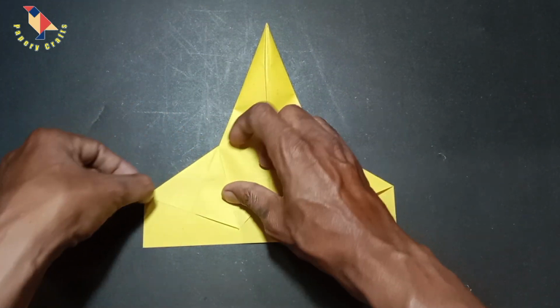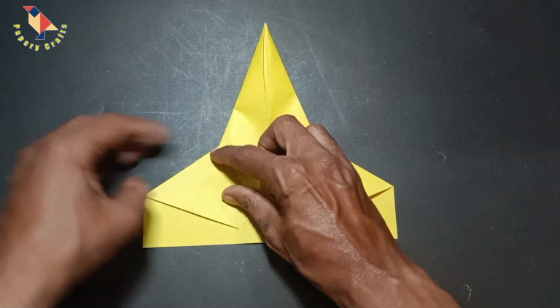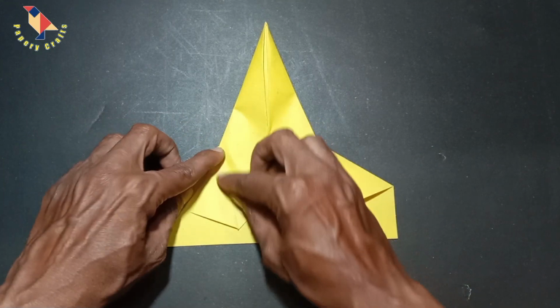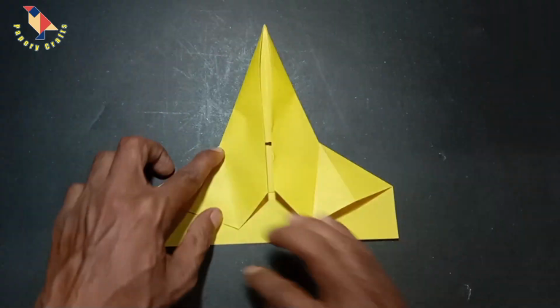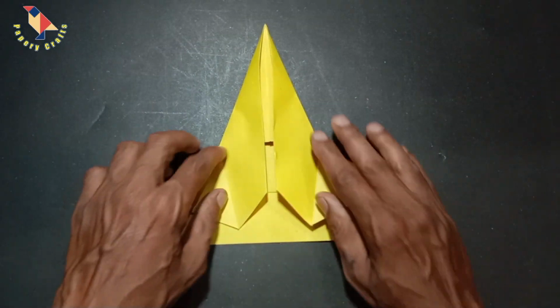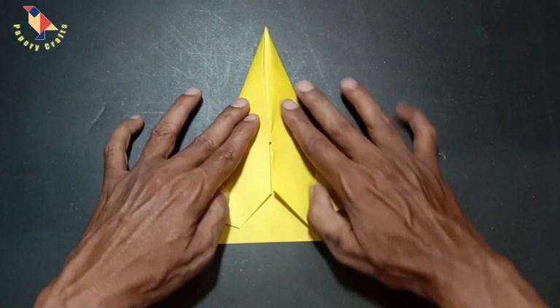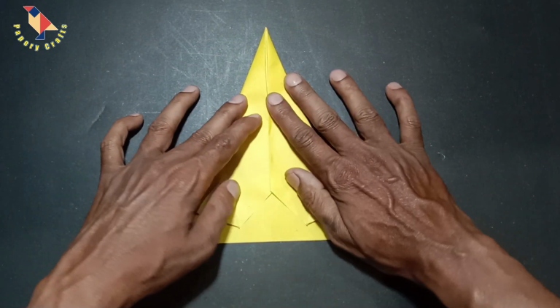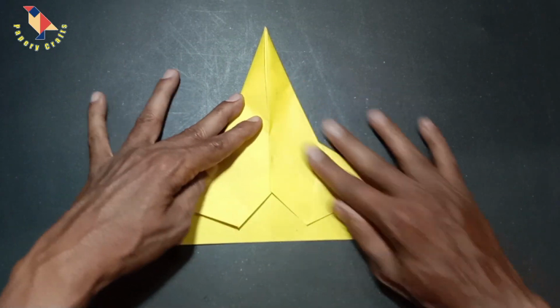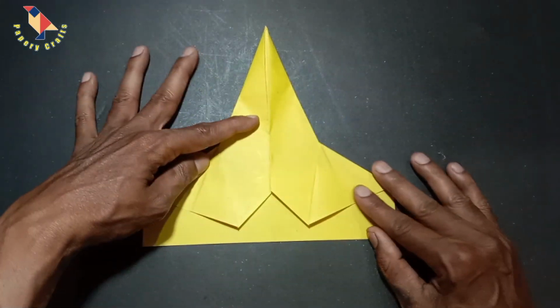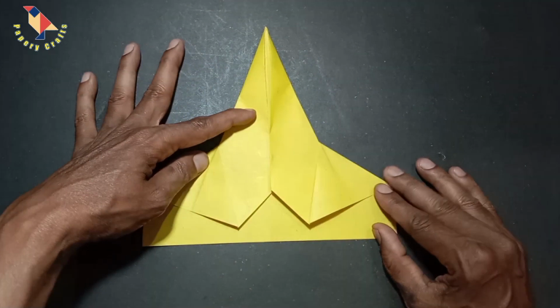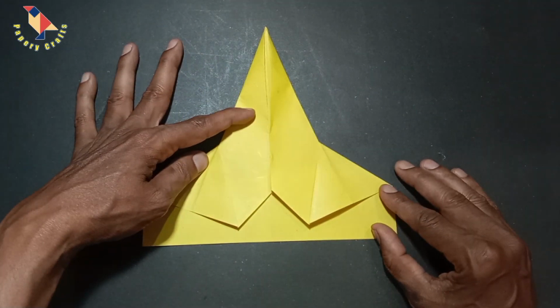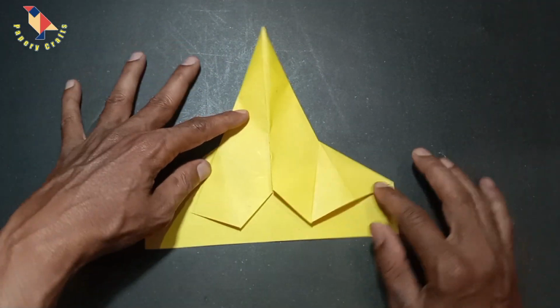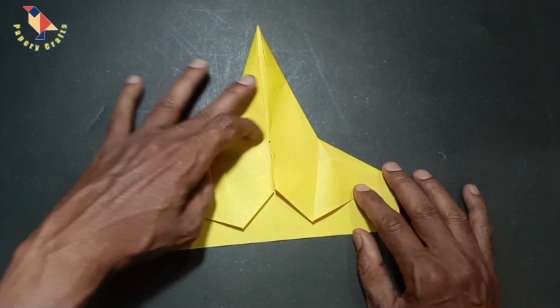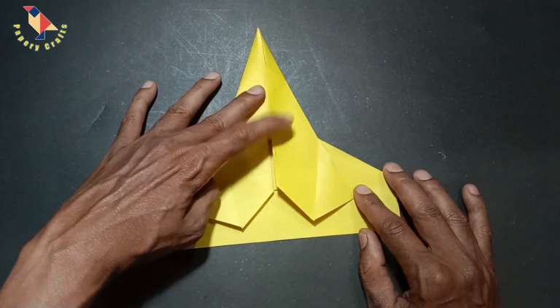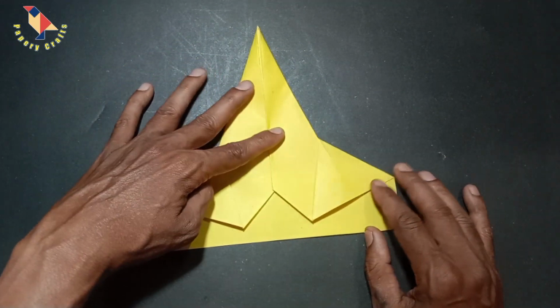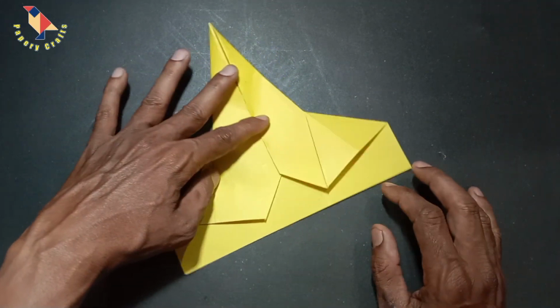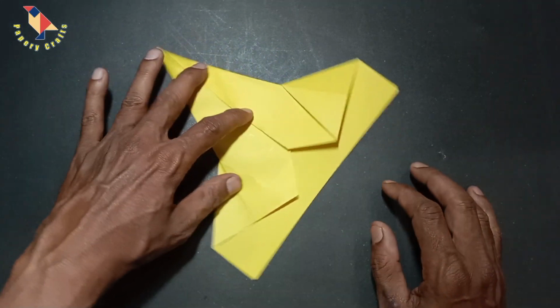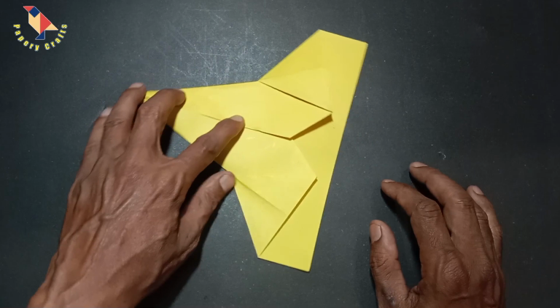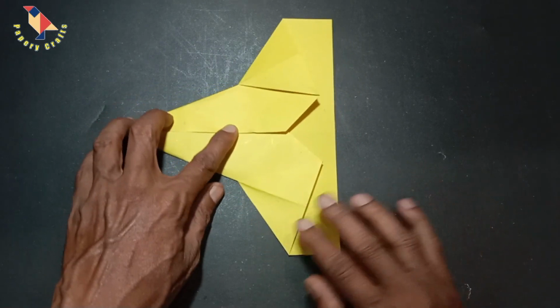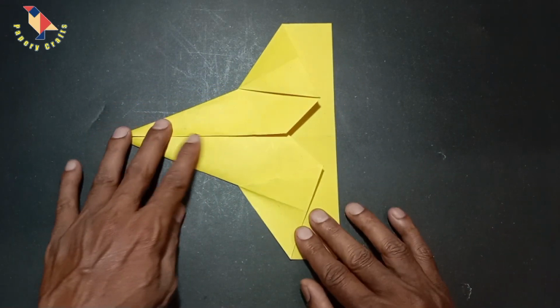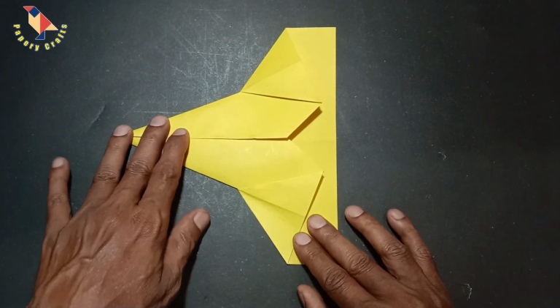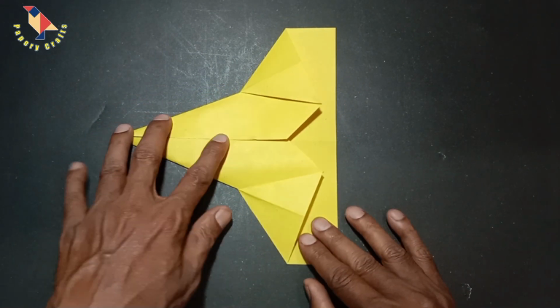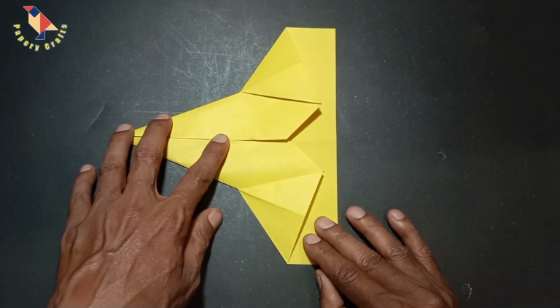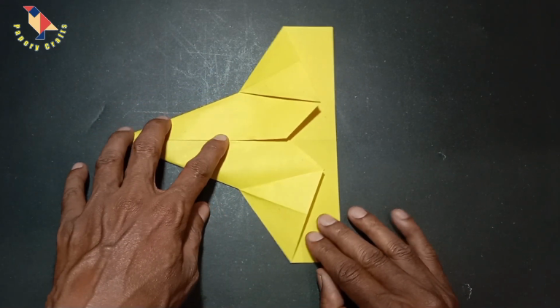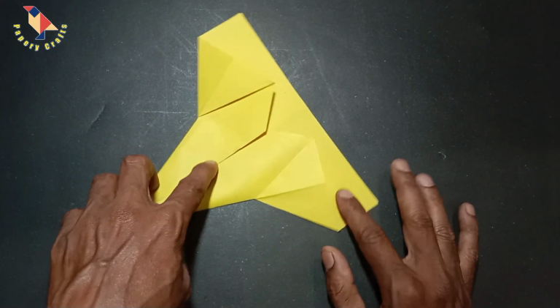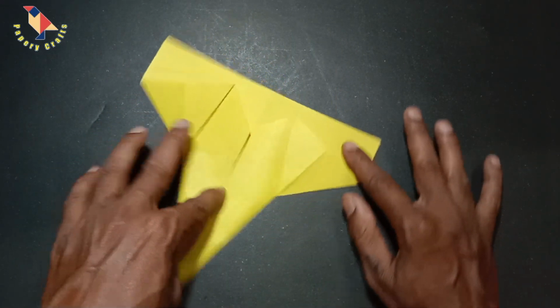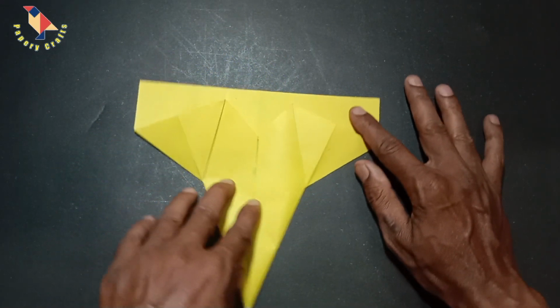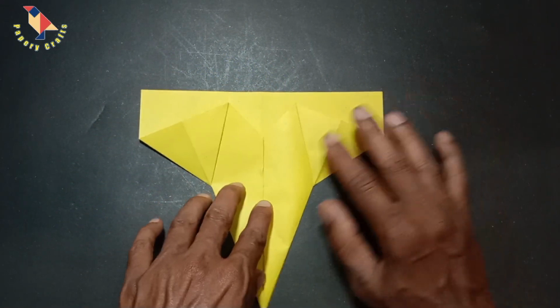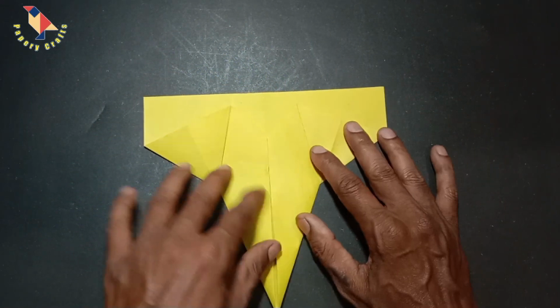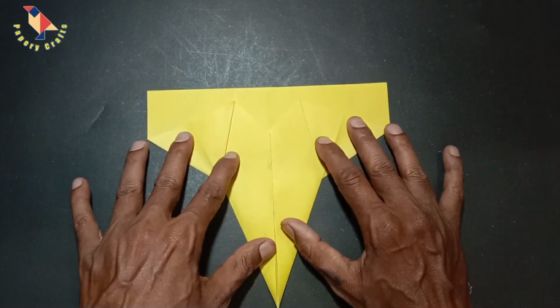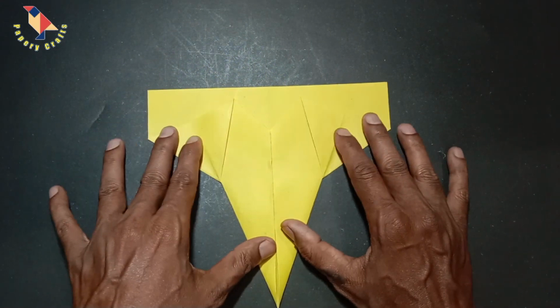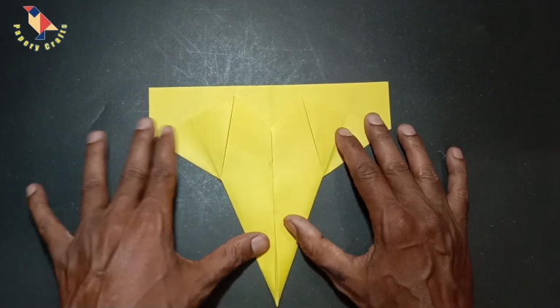Now we push all the remaining slack out in that direction, and that creates the angle change in our wings.